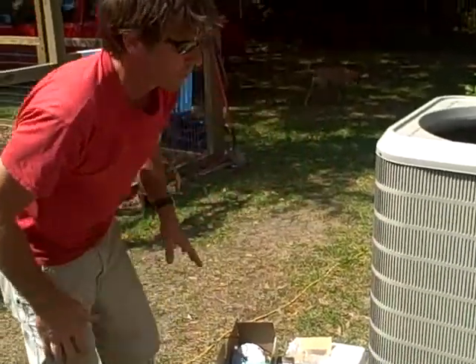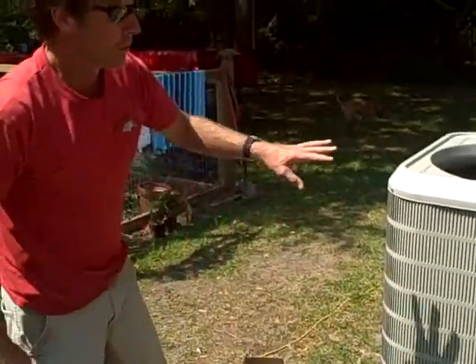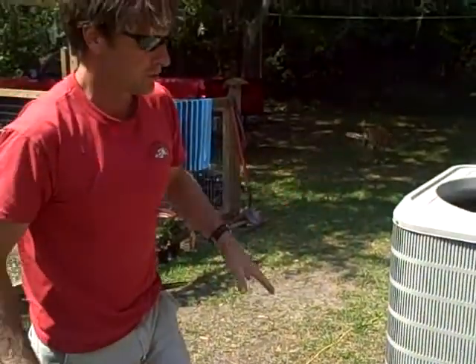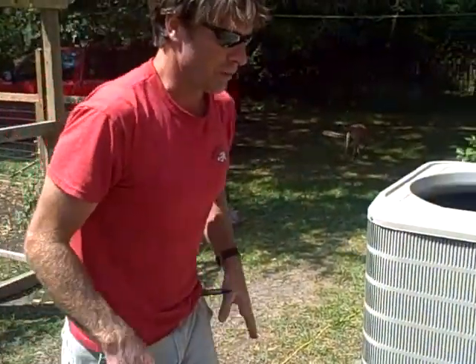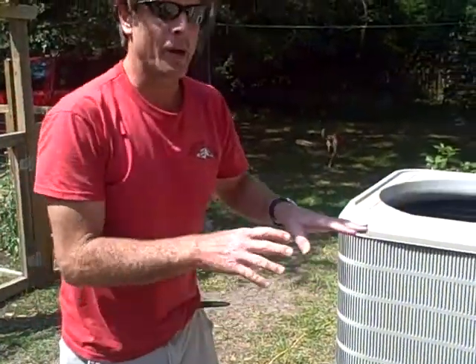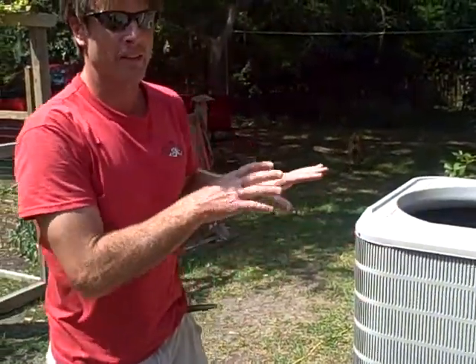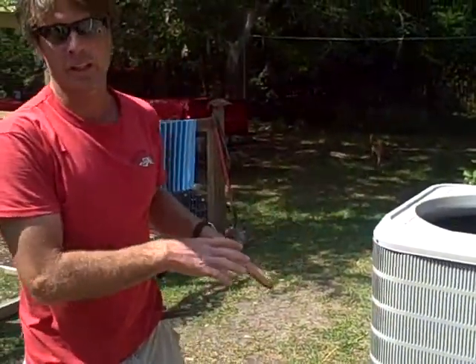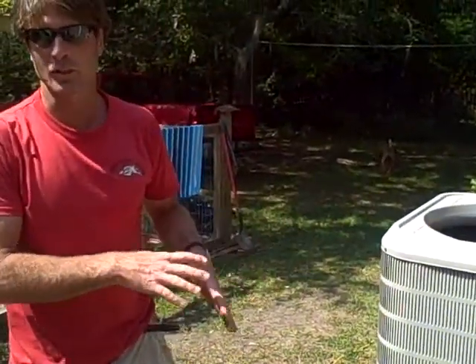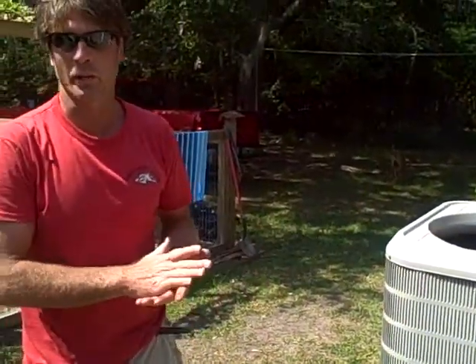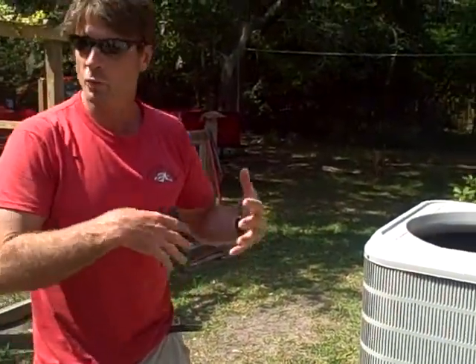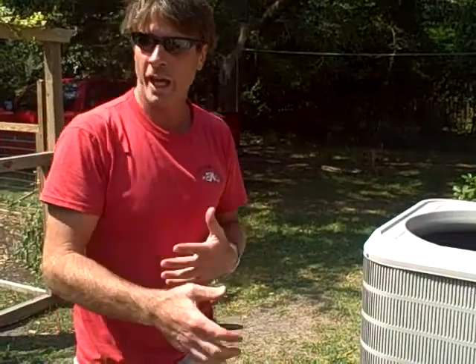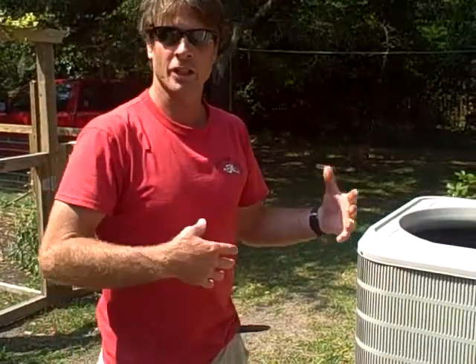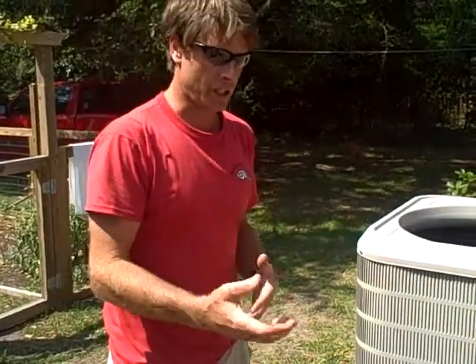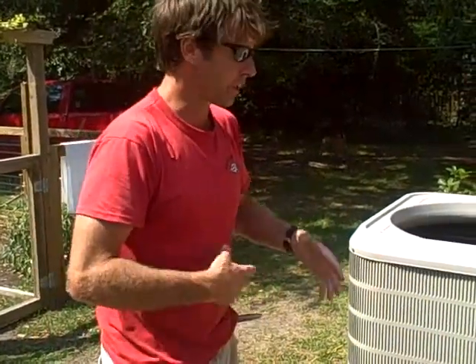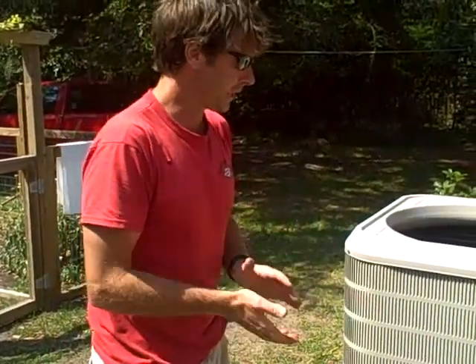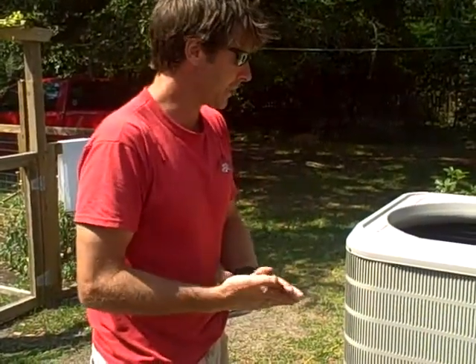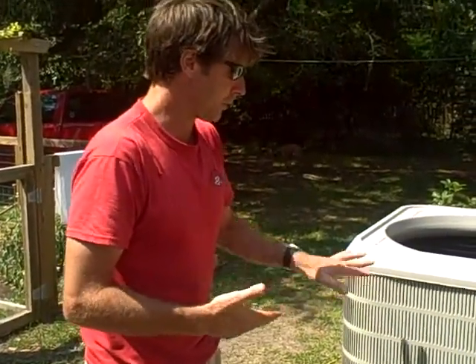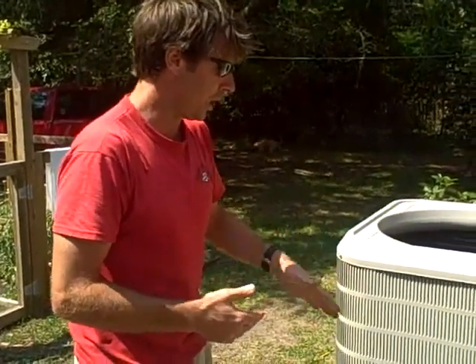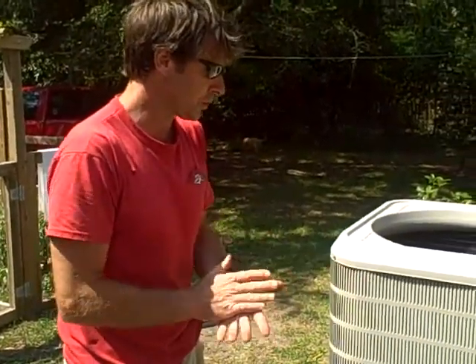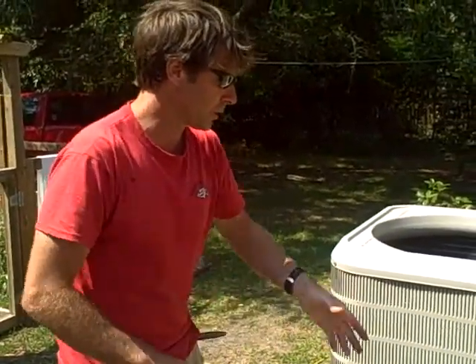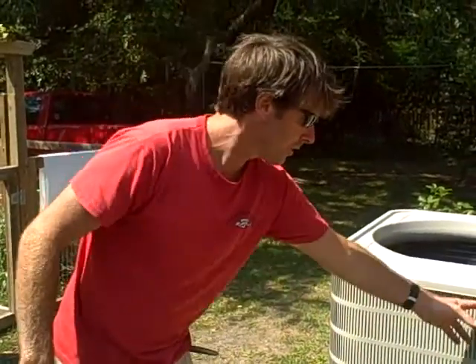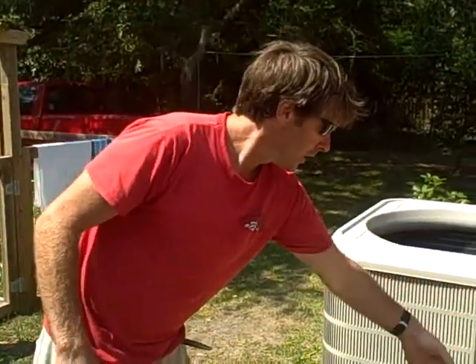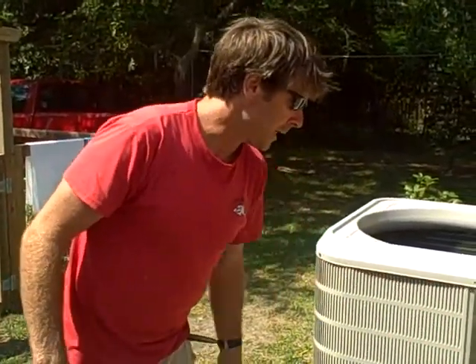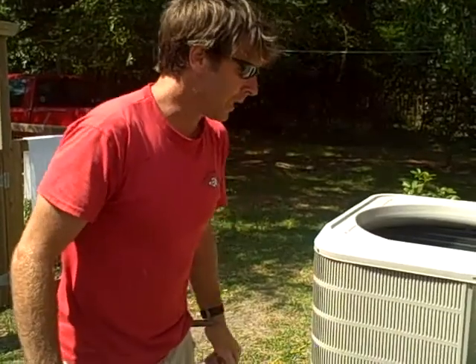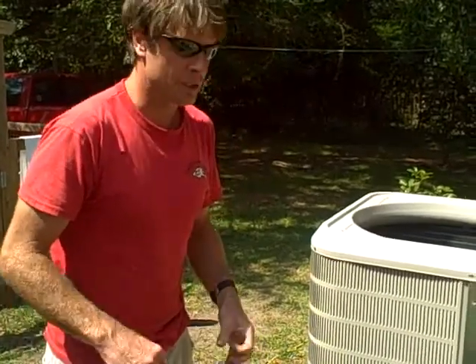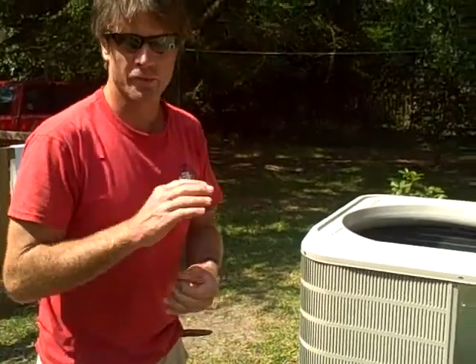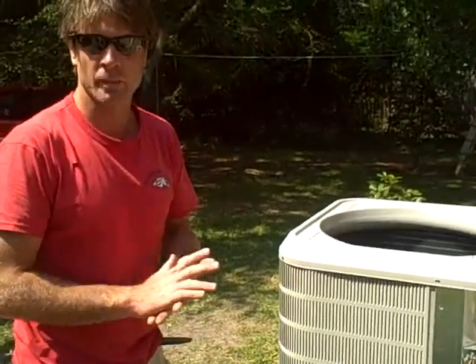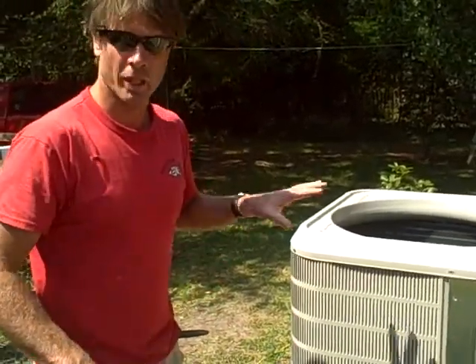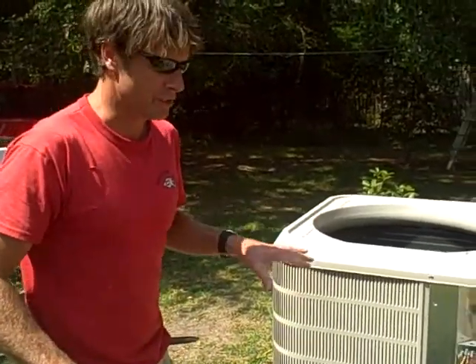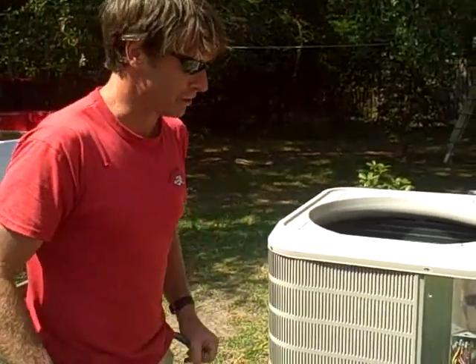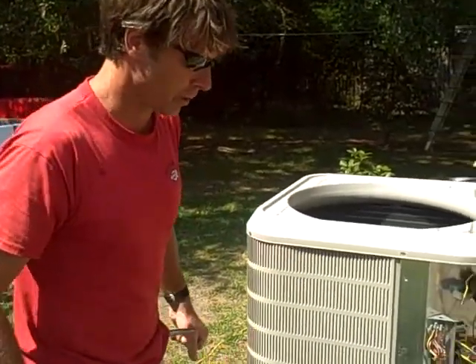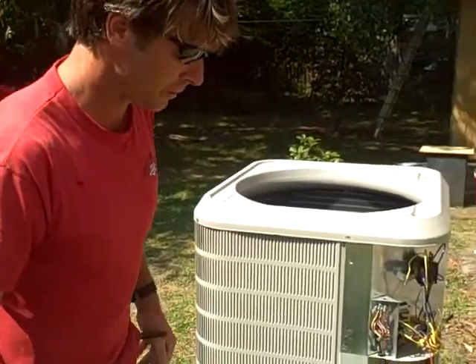Before you do any of this kind of stuff — and I'm not advocating that you do this, by the way — if you're really handy and you understand electric and things like that, this maybe will help you and you can do it yourself. Other than that, call a professional, but I just want you to understand it so you see what it is.